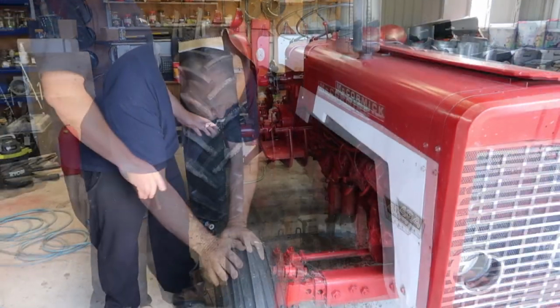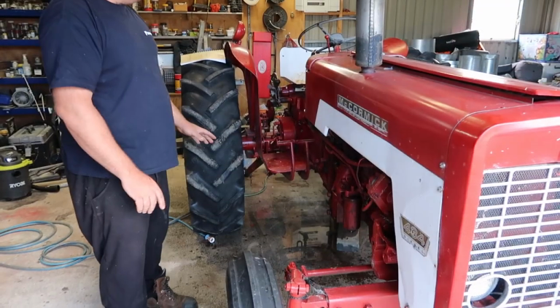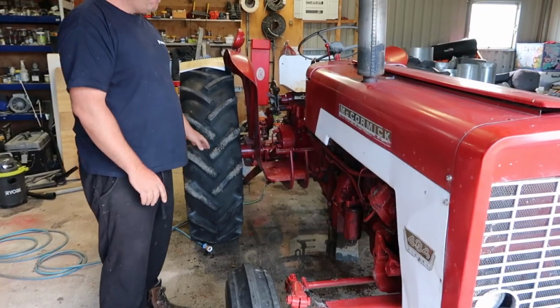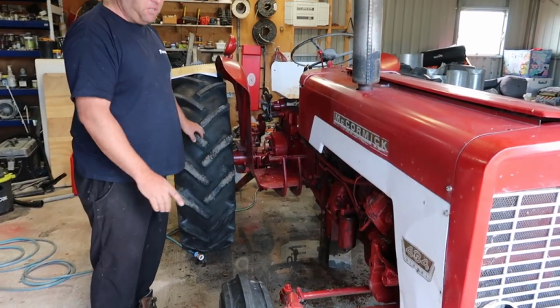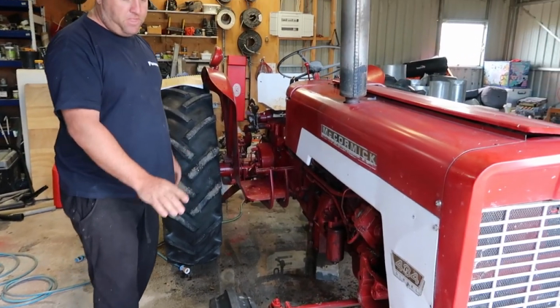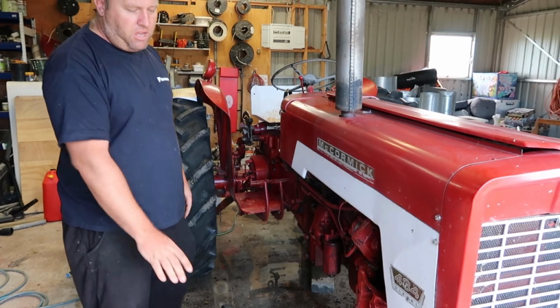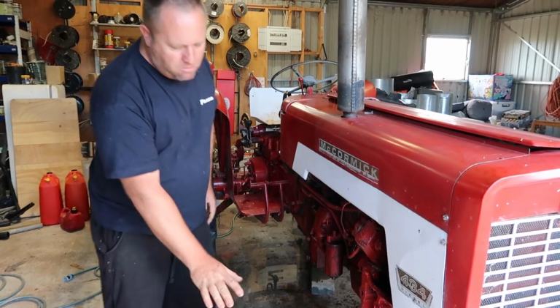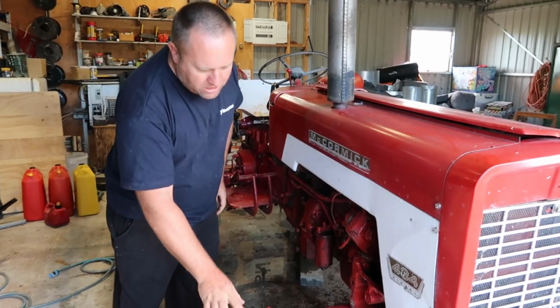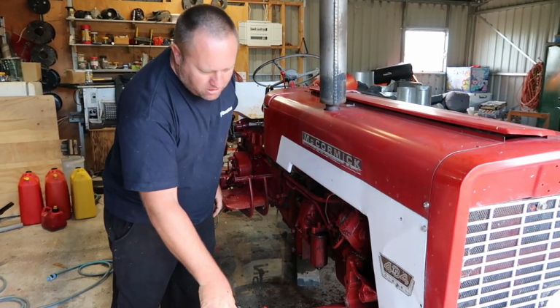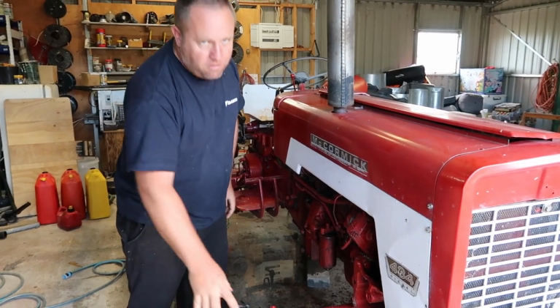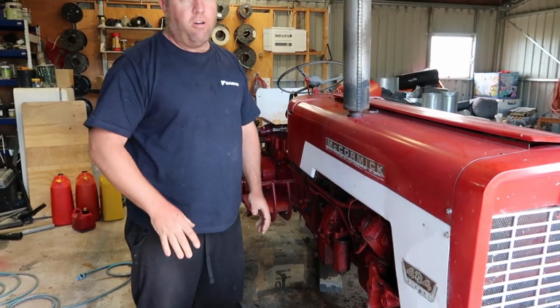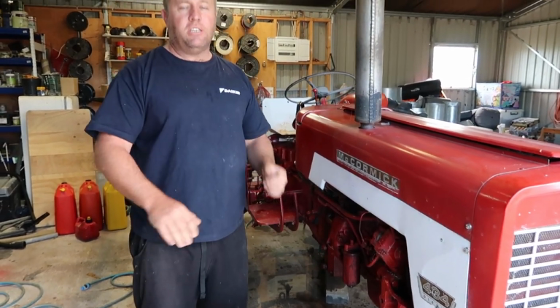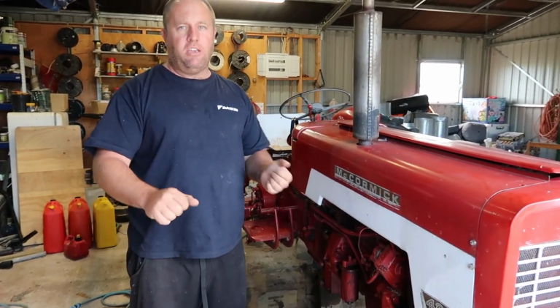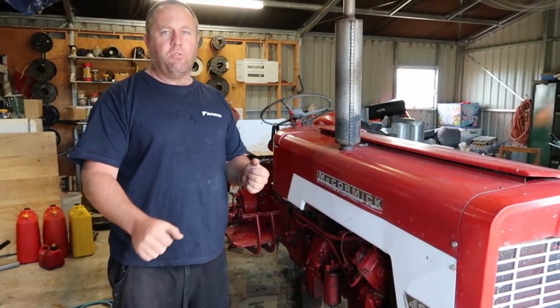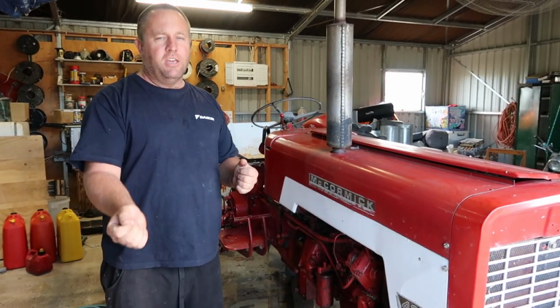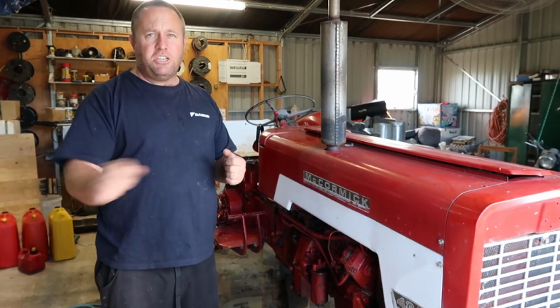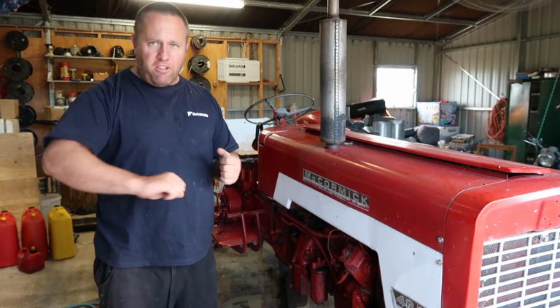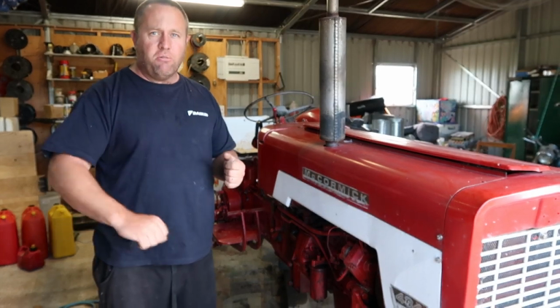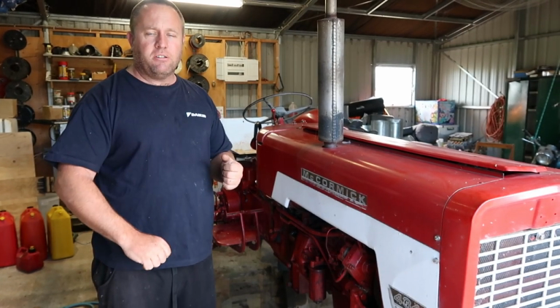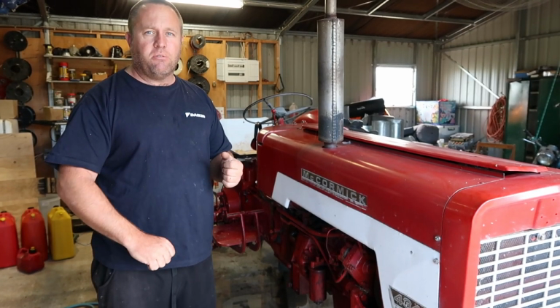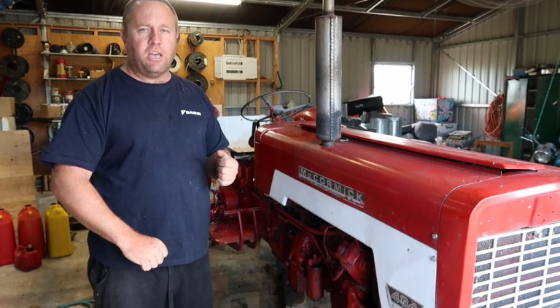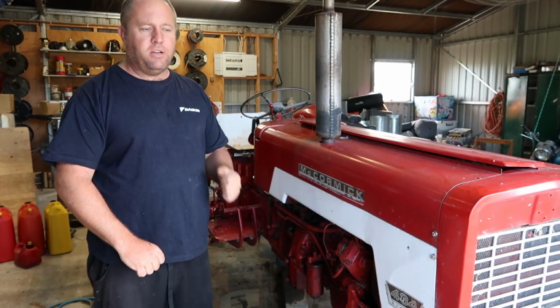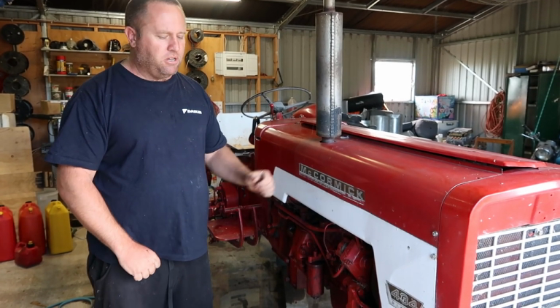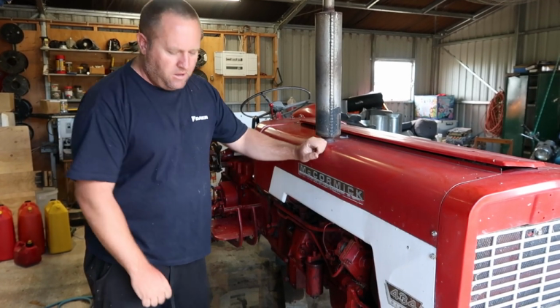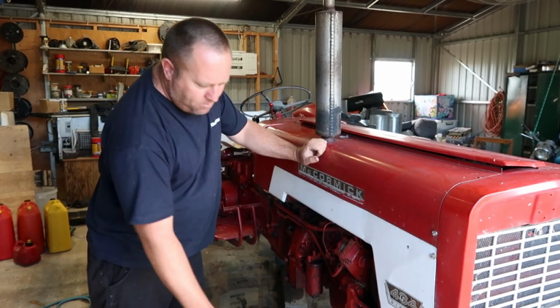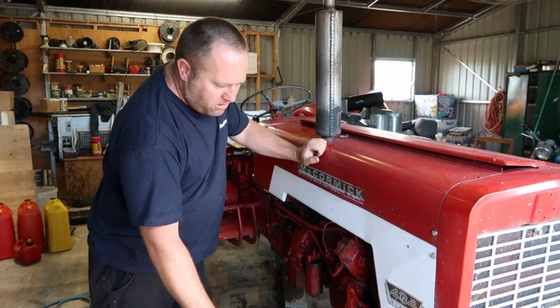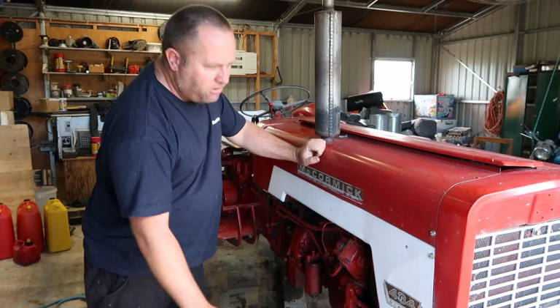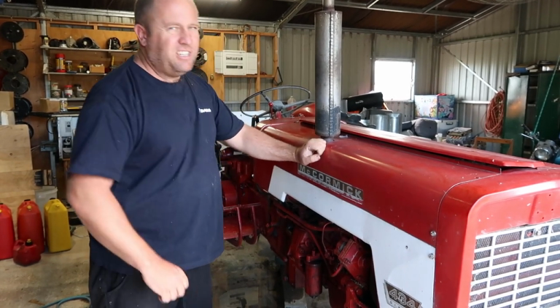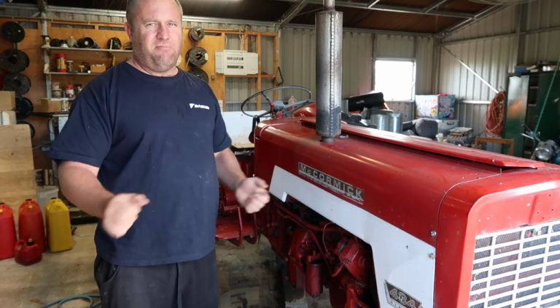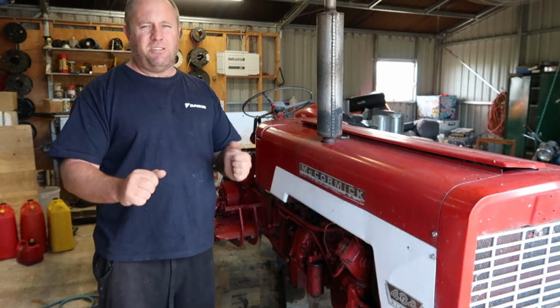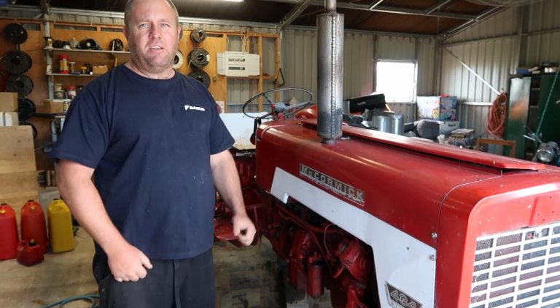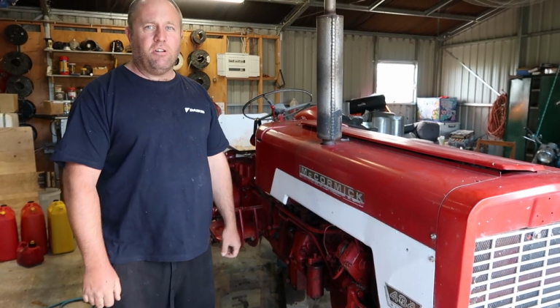Front and back, because if you don't have any weight in the front tyres and you go around a corner, it can actually flick quite sporadically. So a bit of weight in the front tyres actually just makes it safe to drive.